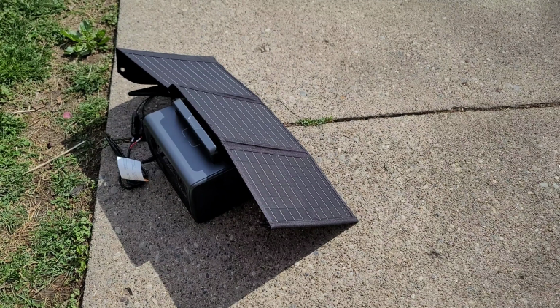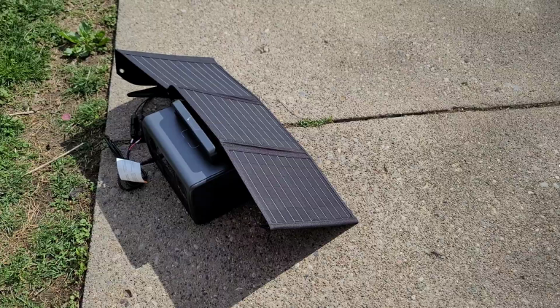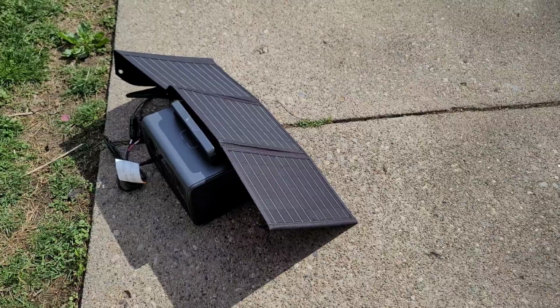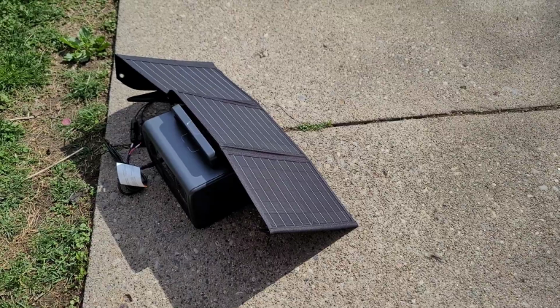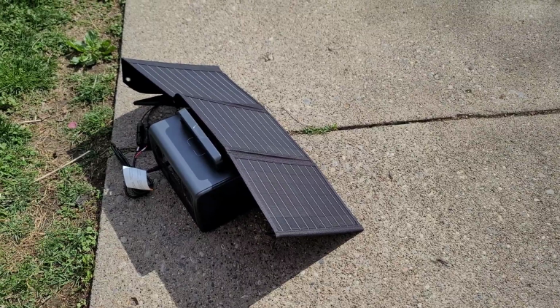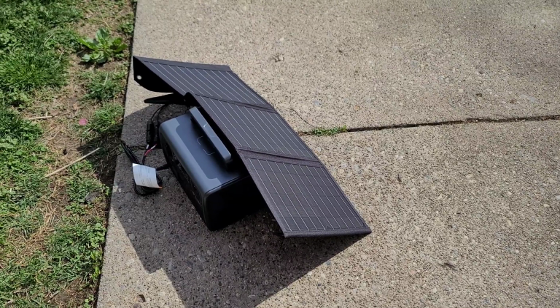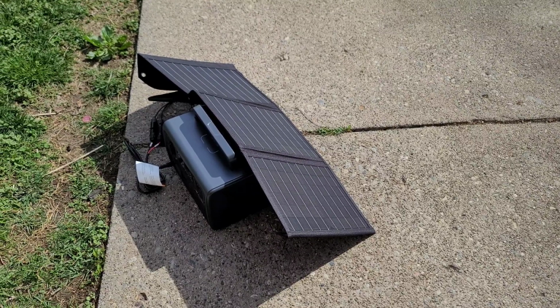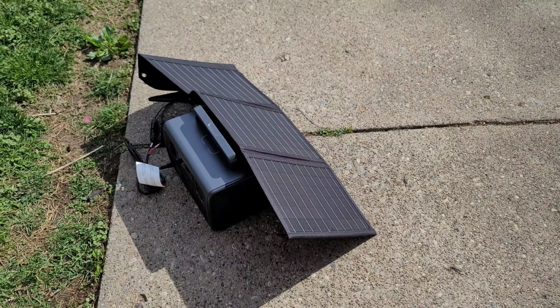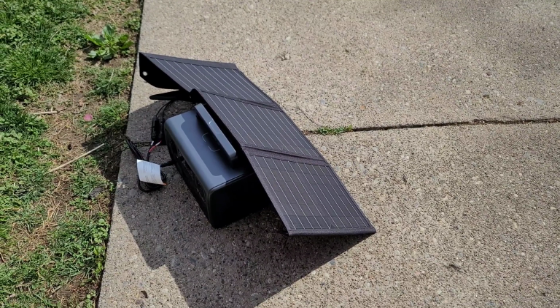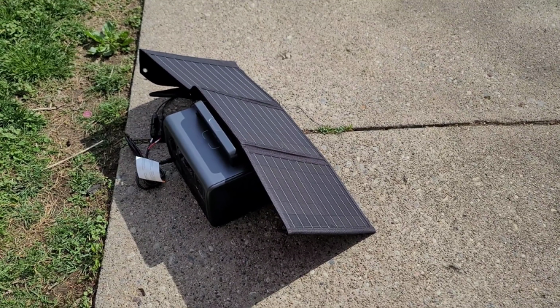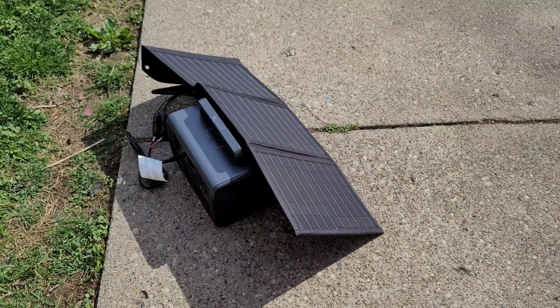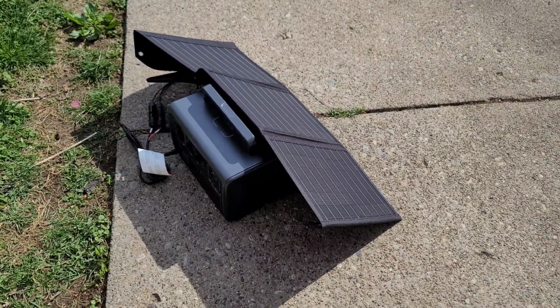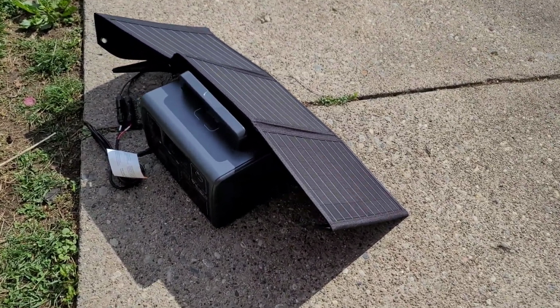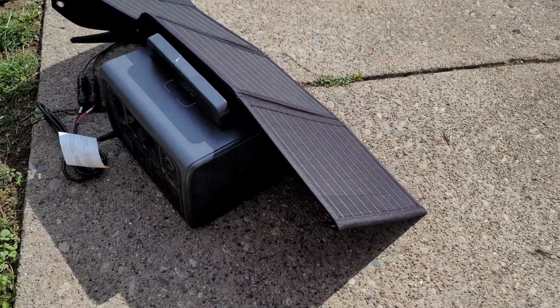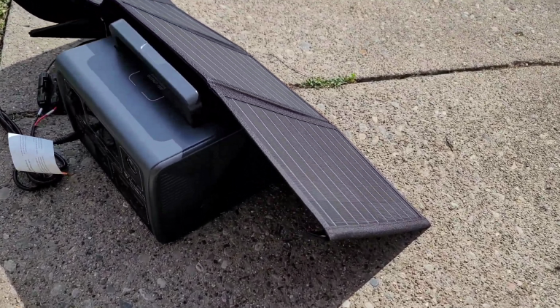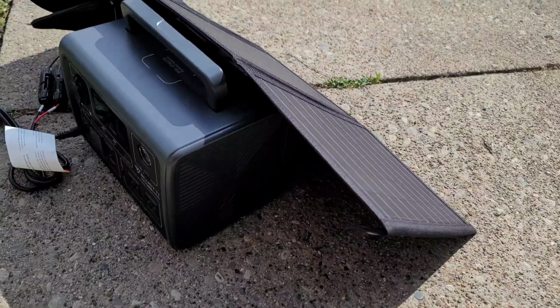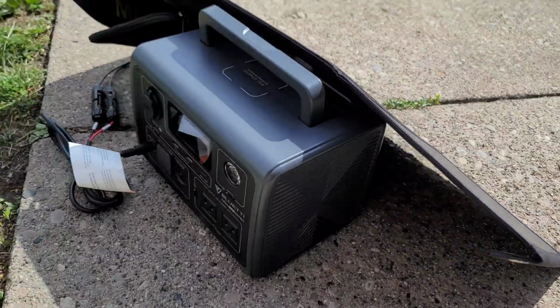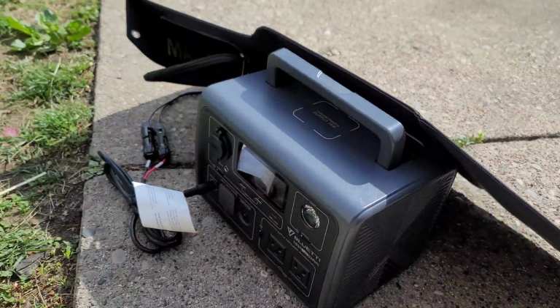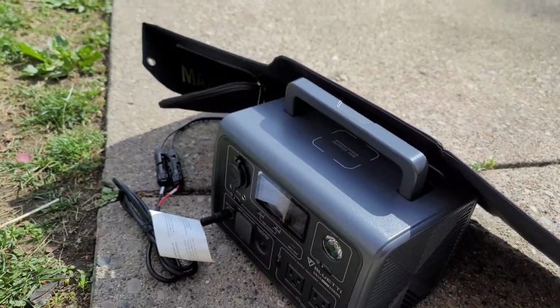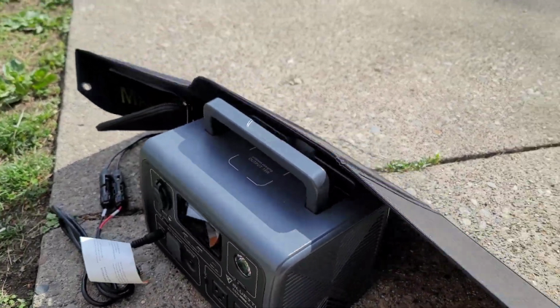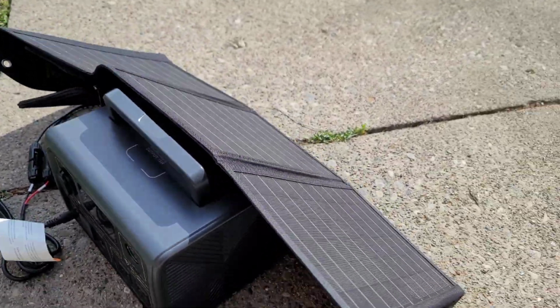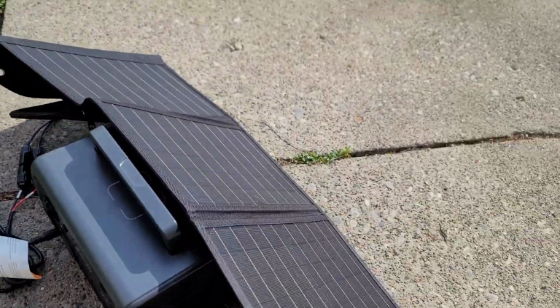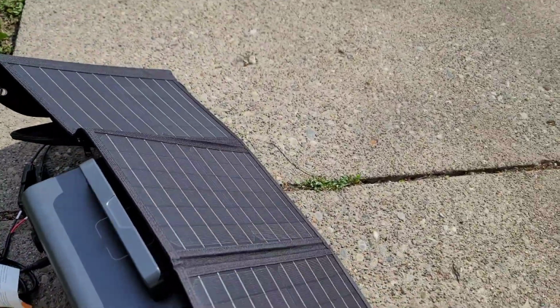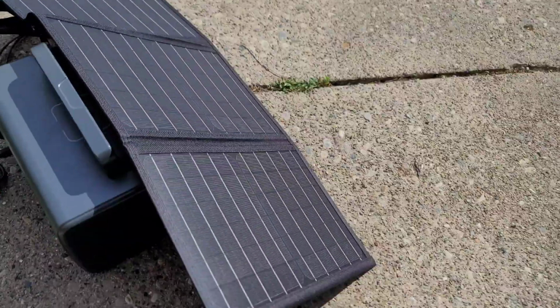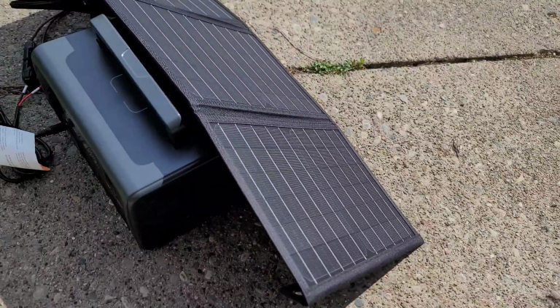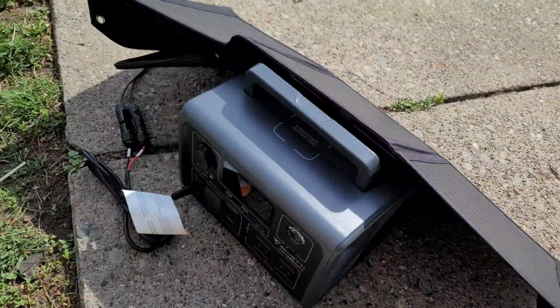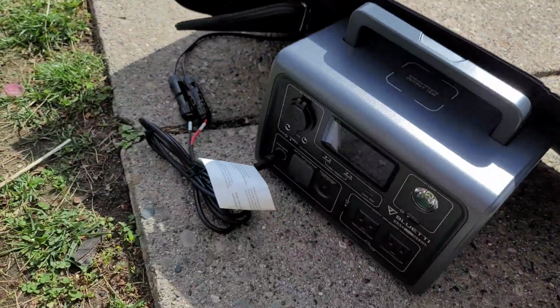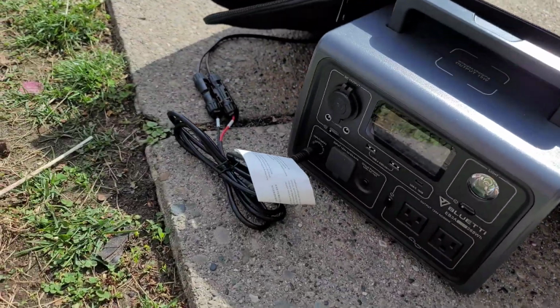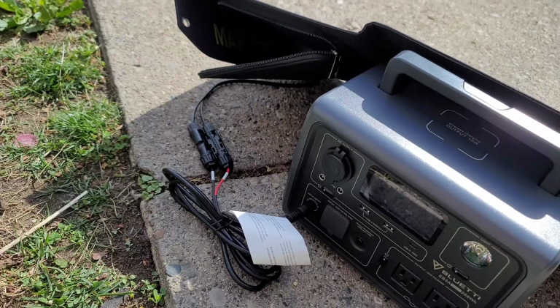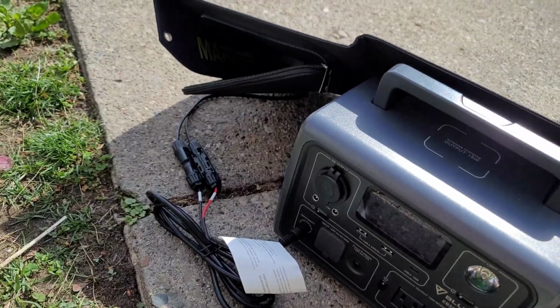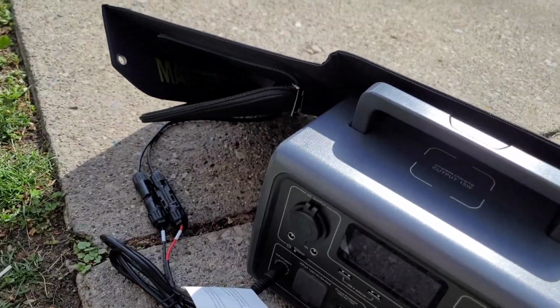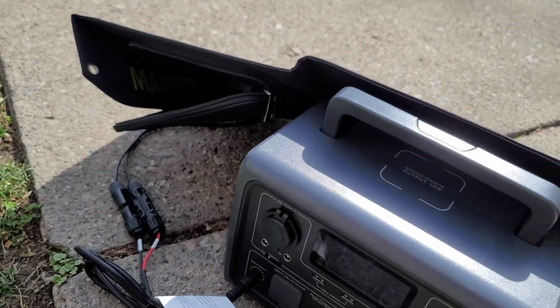What is up guys, John back here with another video. Today we are testing out this 30-watt solar panel, three-panel piece from Marbero.